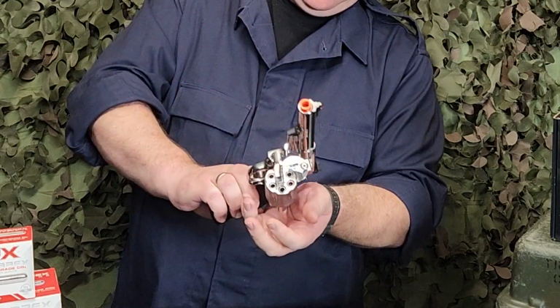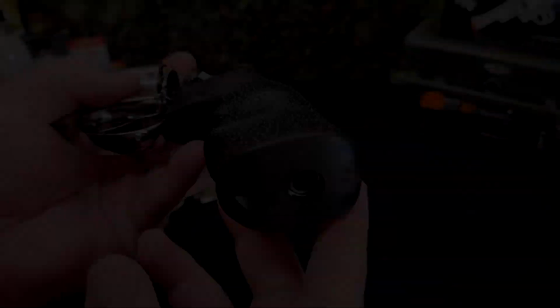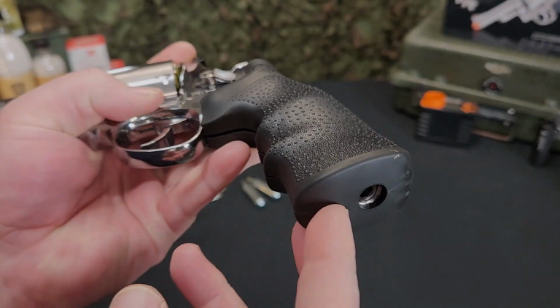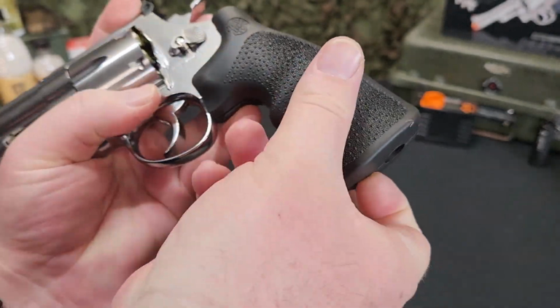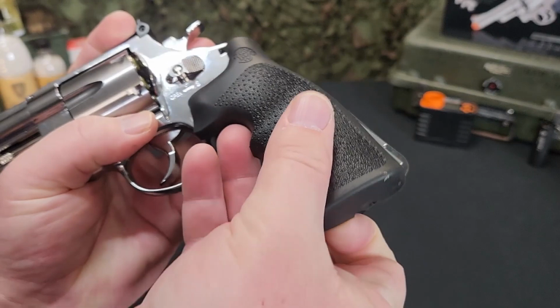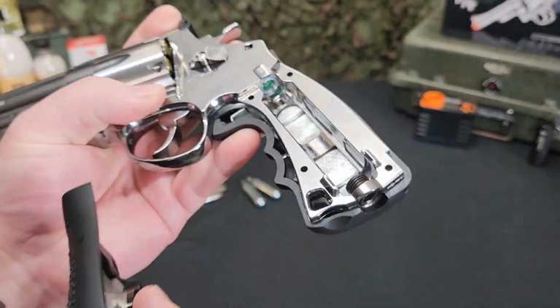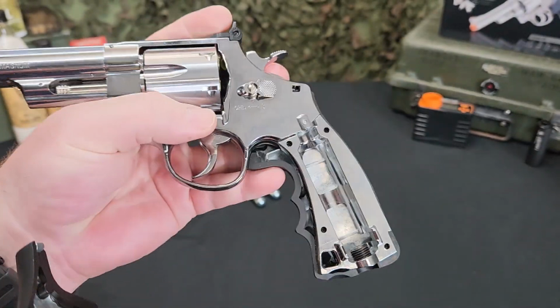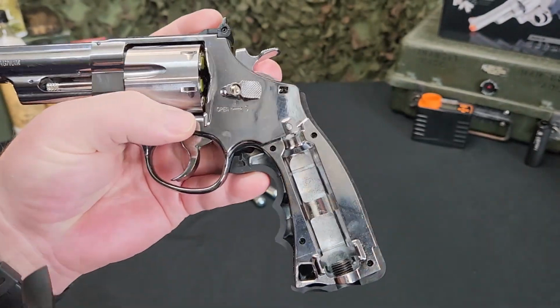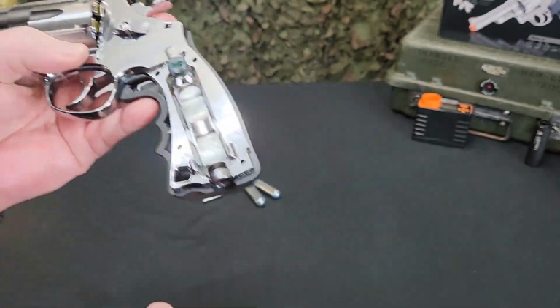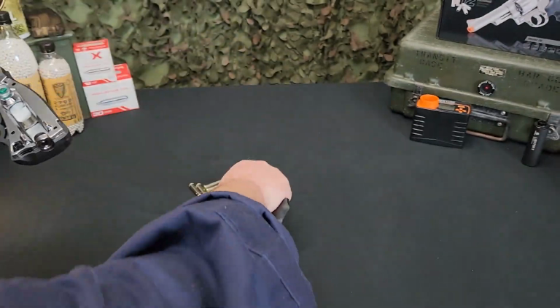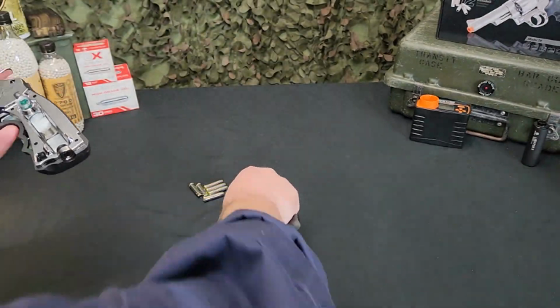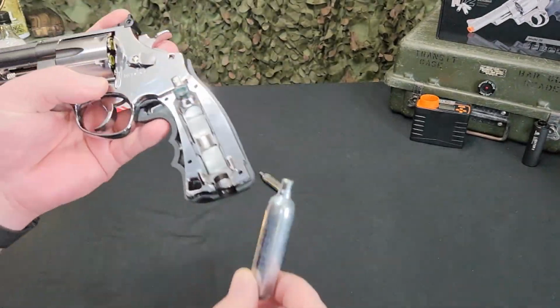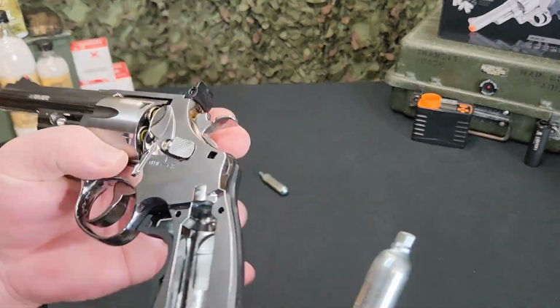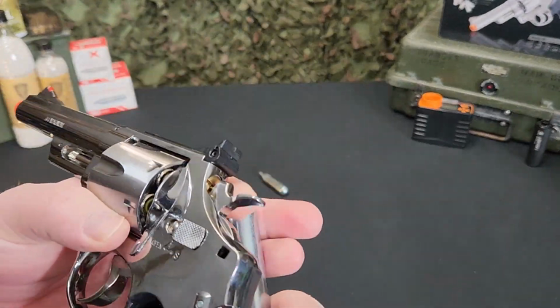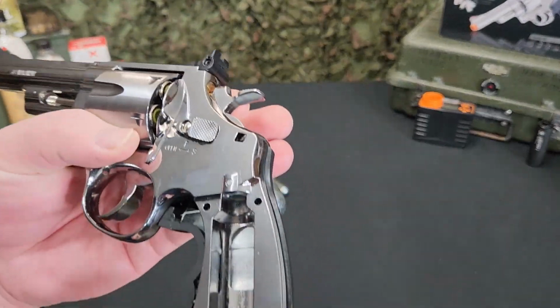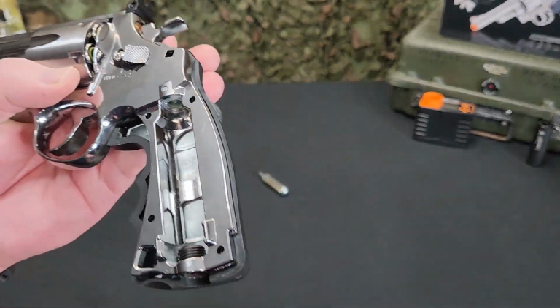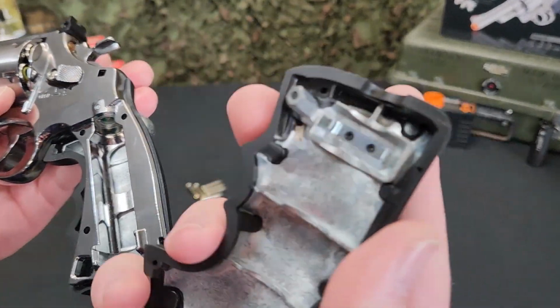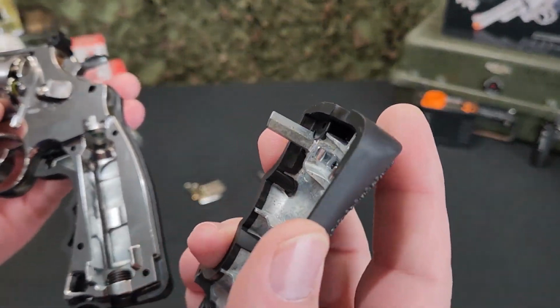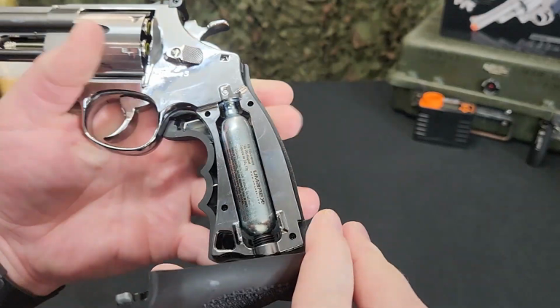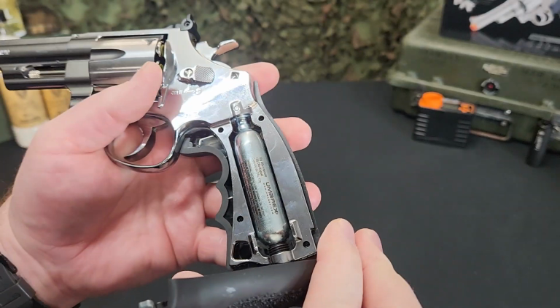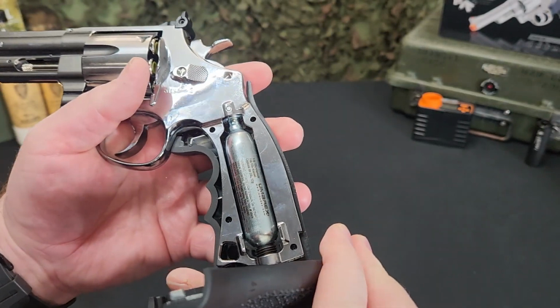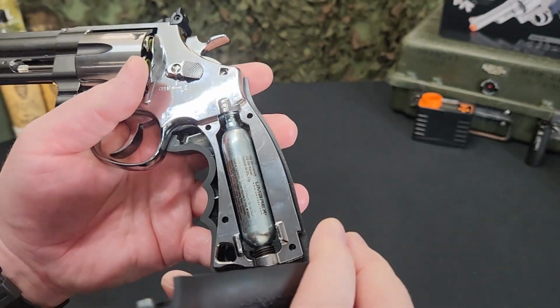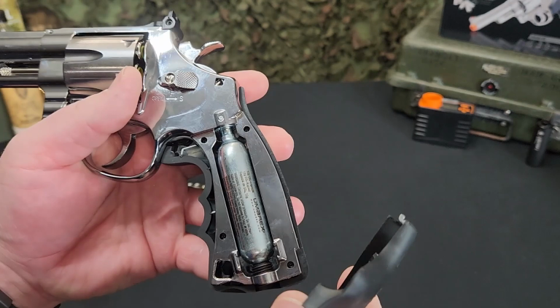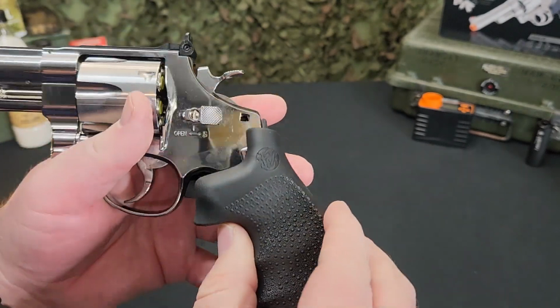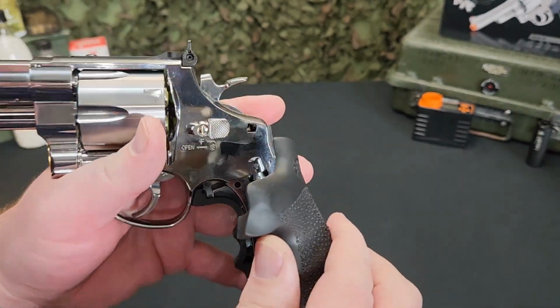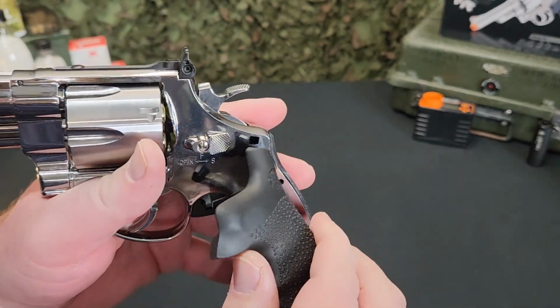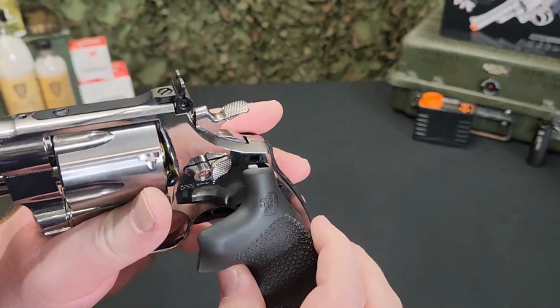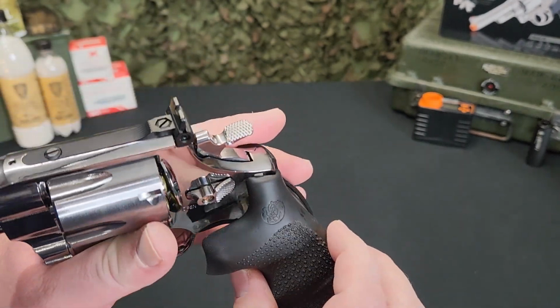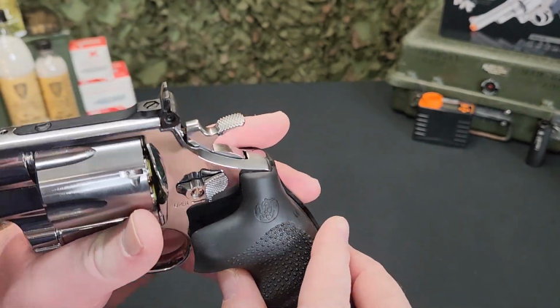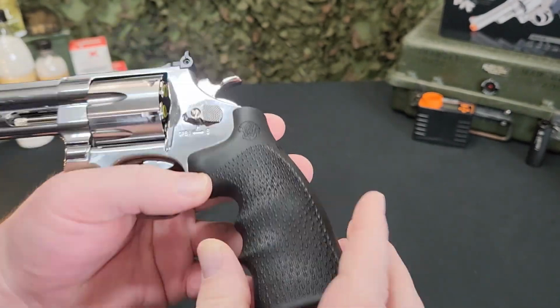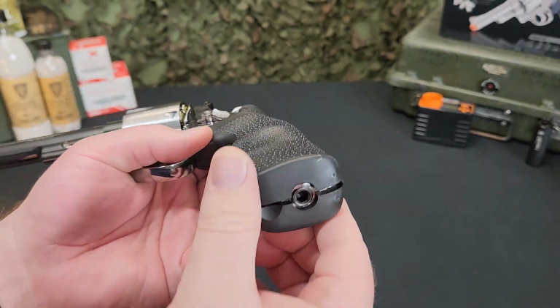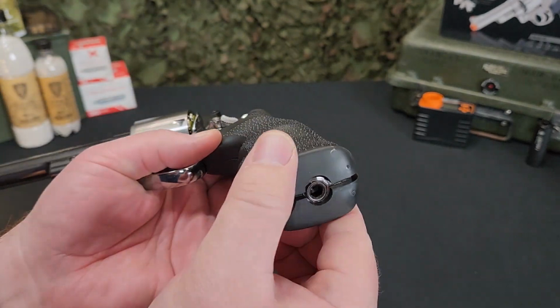The M29 revolver uses a 12 gram CO2 cartridge that is stored in the grip. Simply remove the grip panel and use the built-in tool to tighten and pop the seal of your CO2 cartridge.